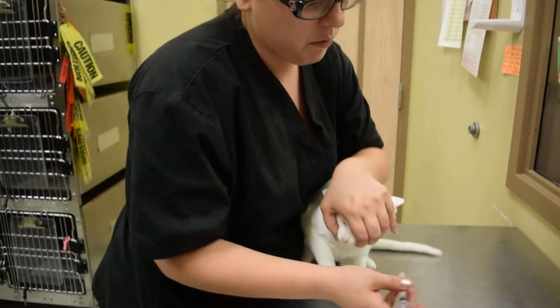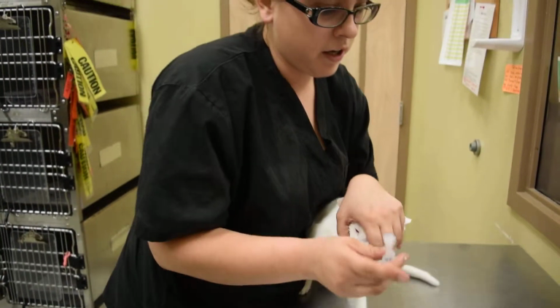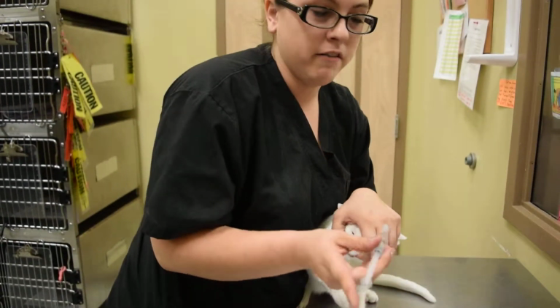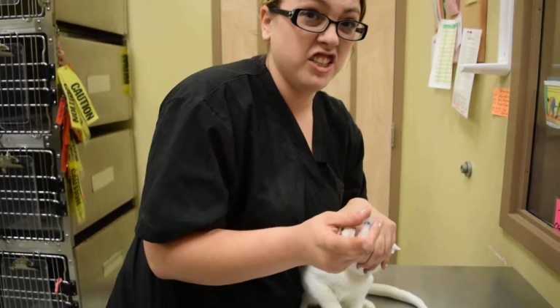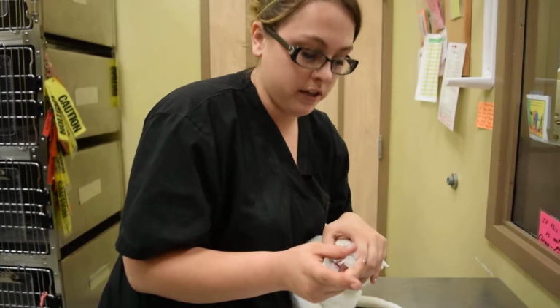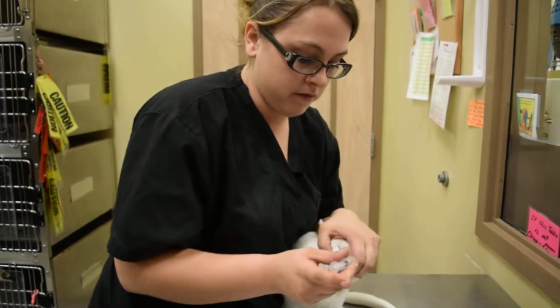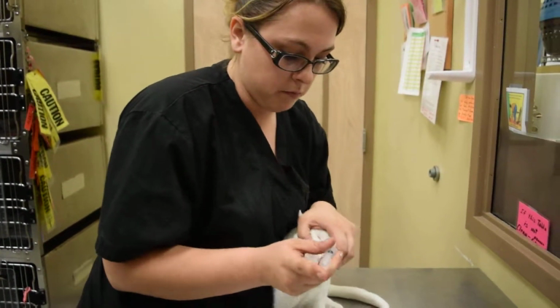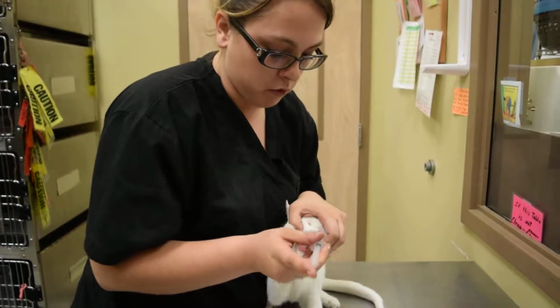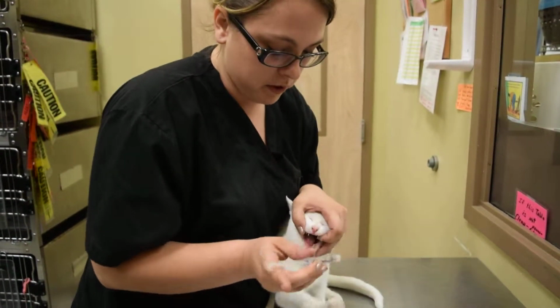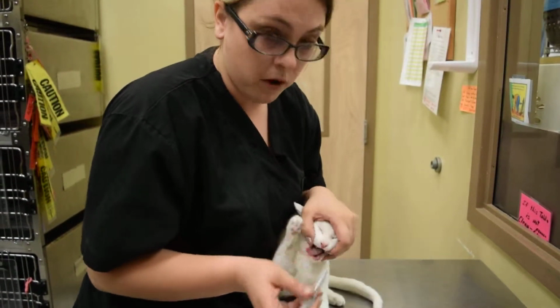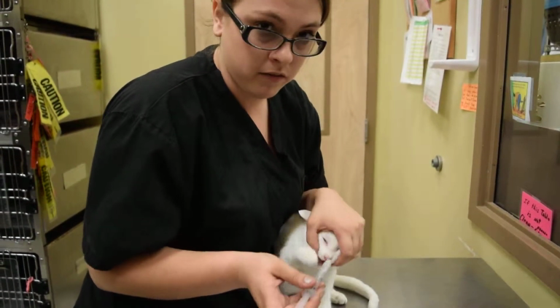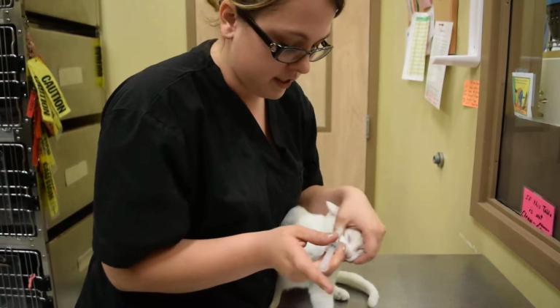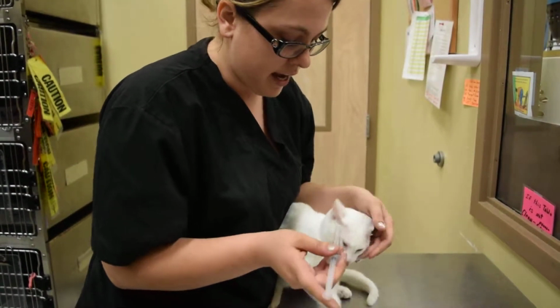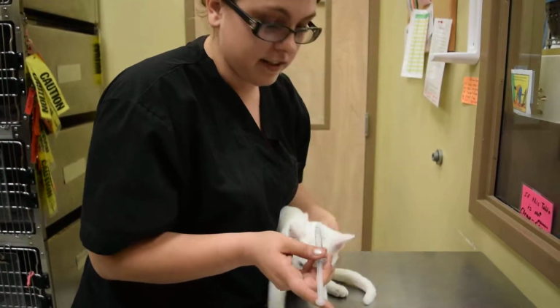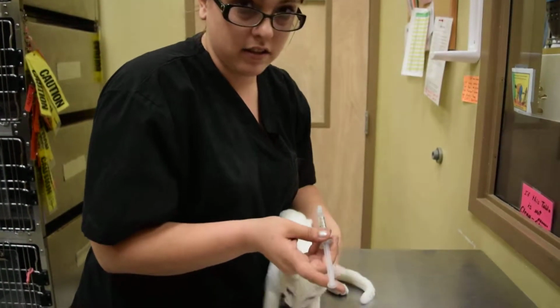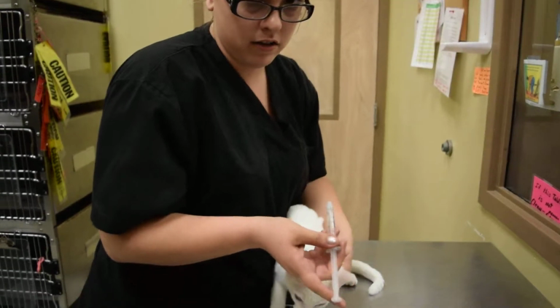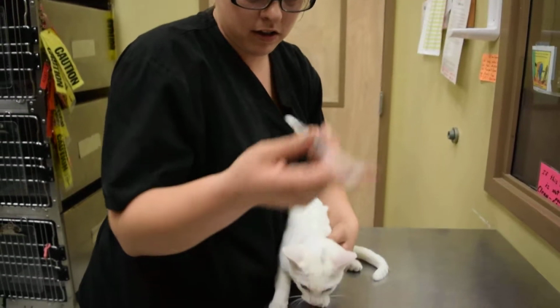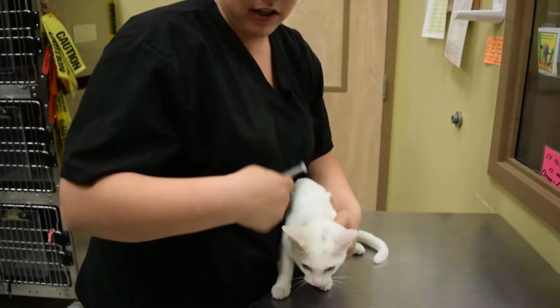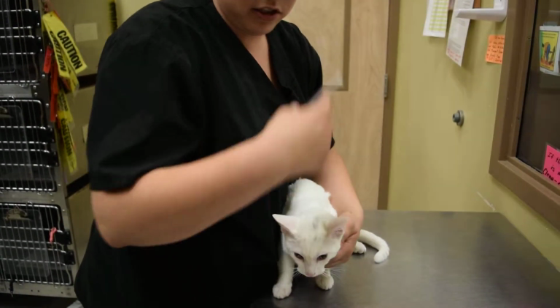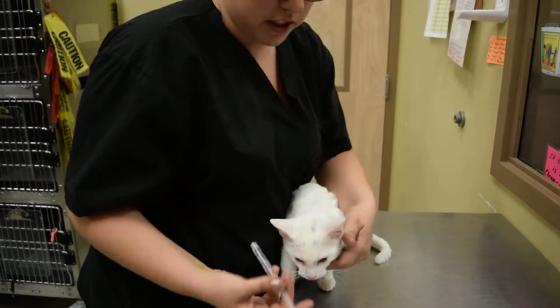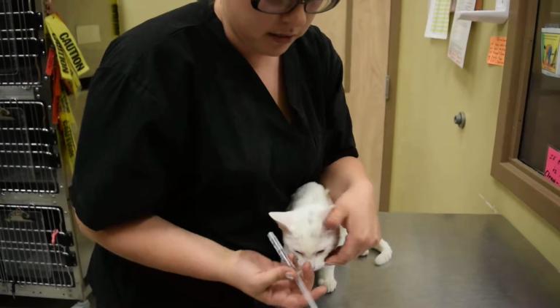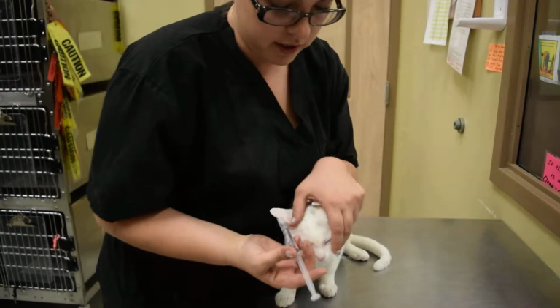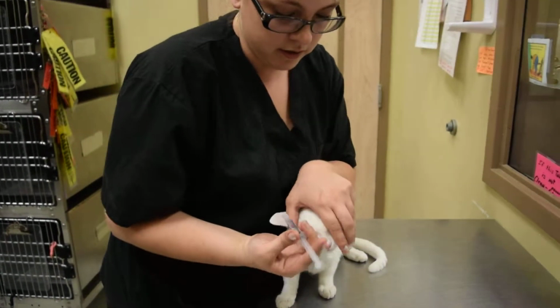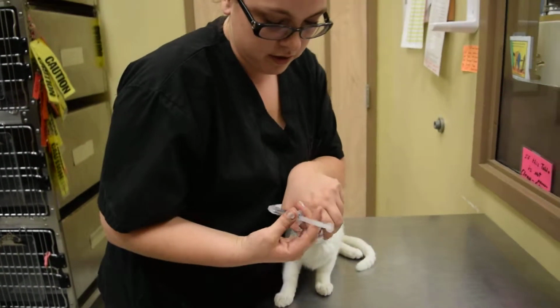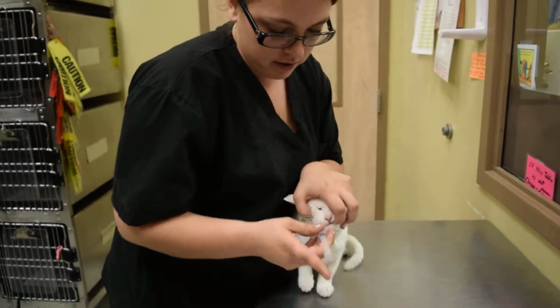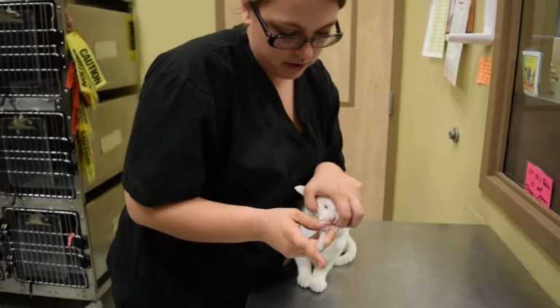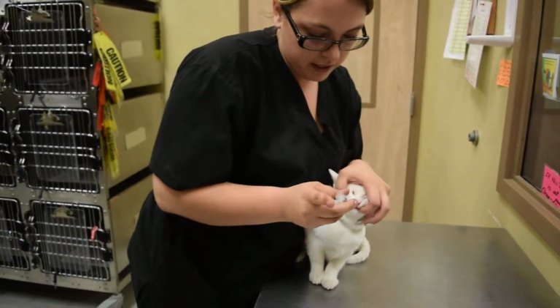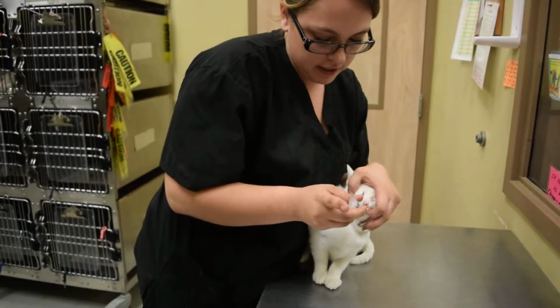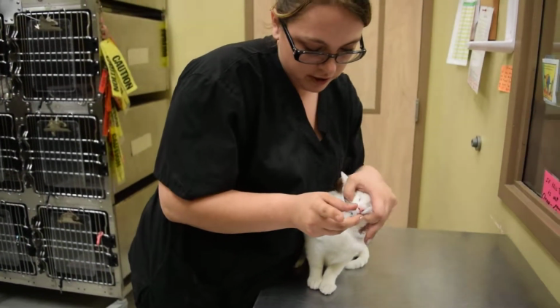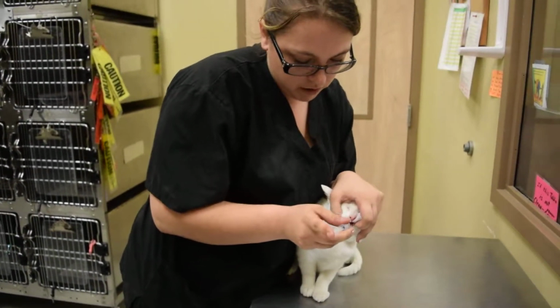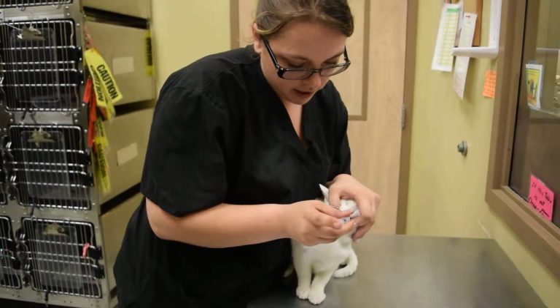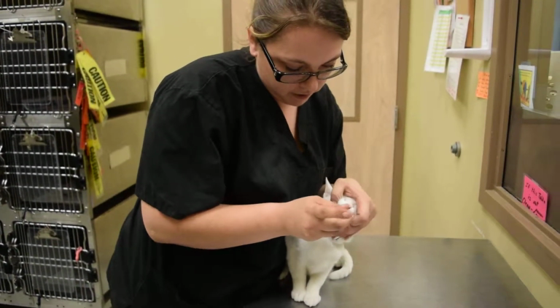We're going to go ahead and flush it with about four mils of water, because on cats it takes a lot longer to reach the stomach. So he gets a drink of water after.